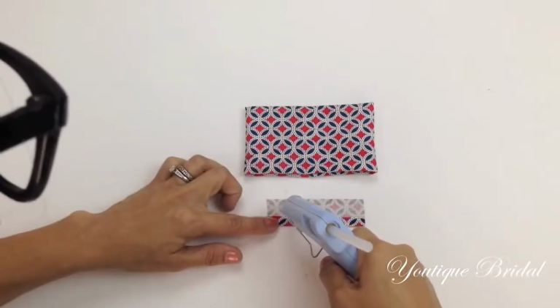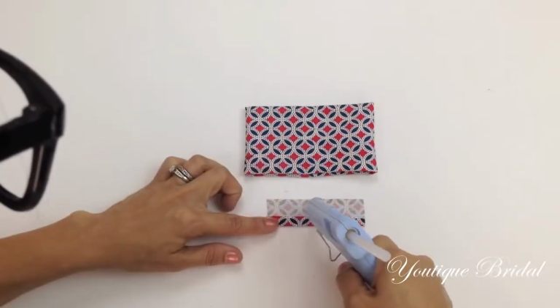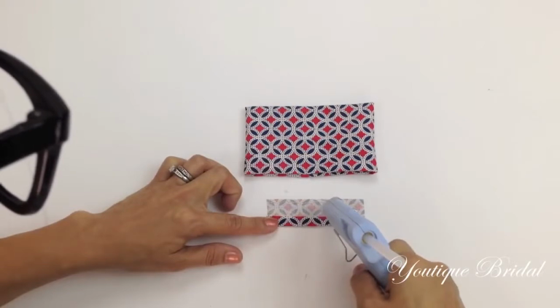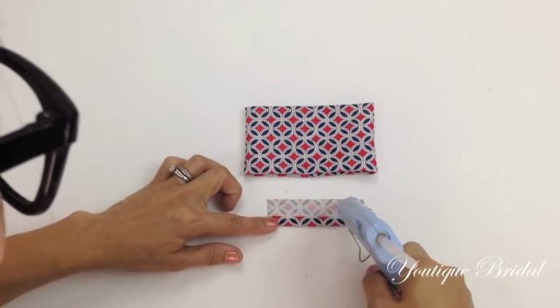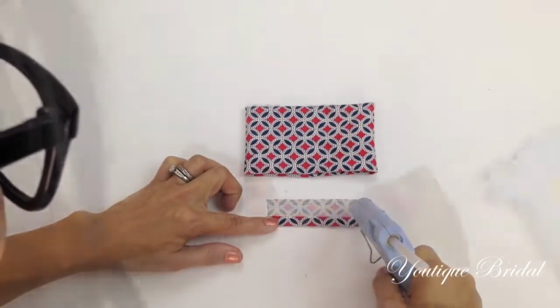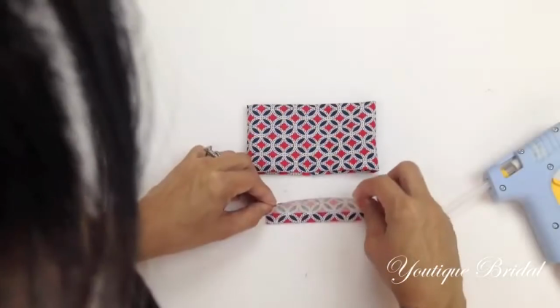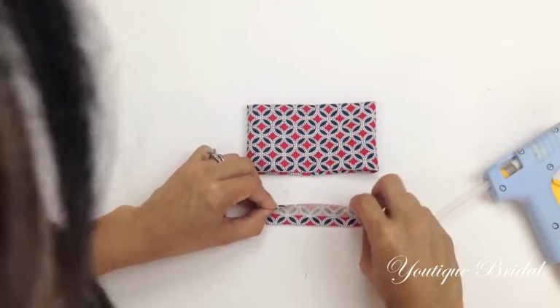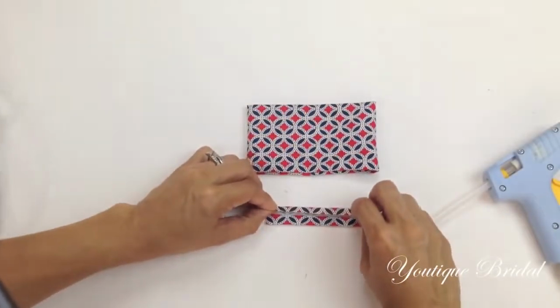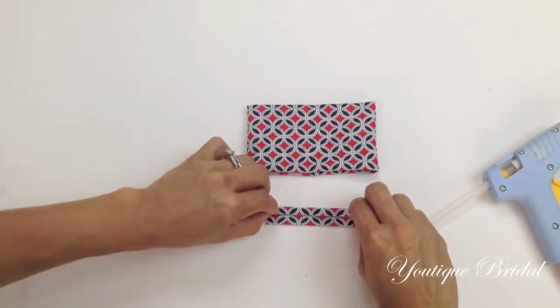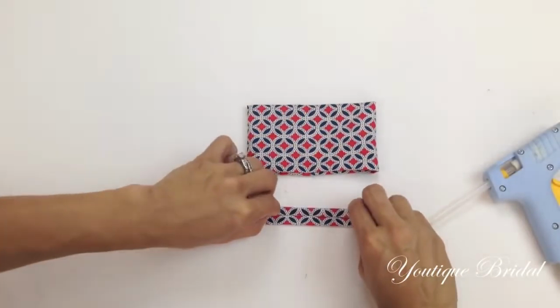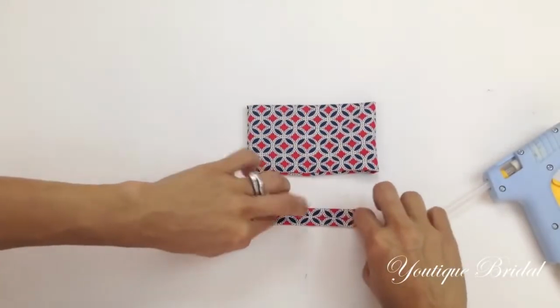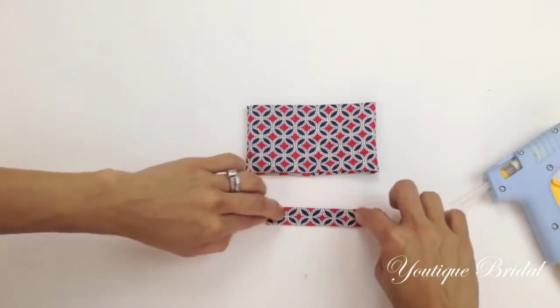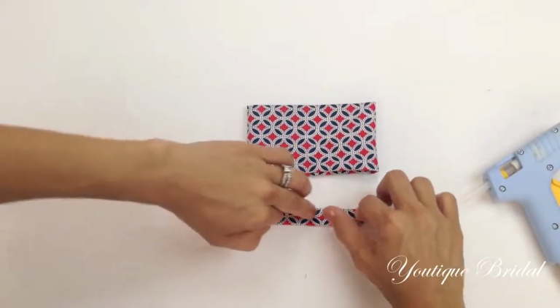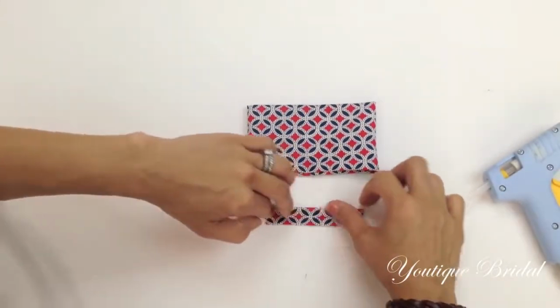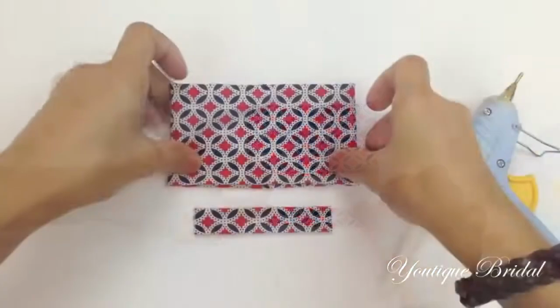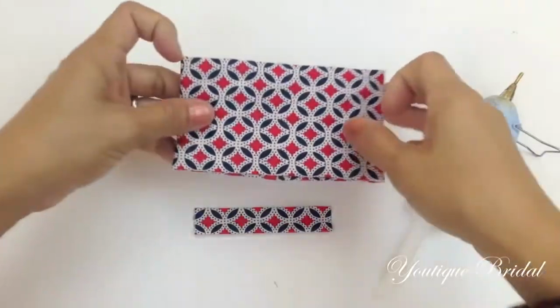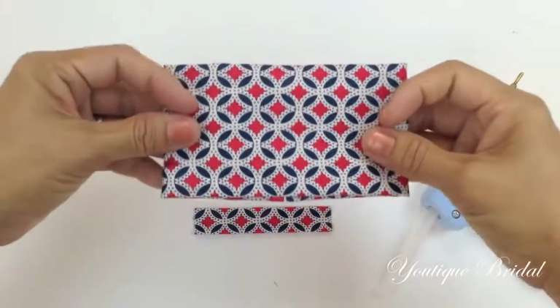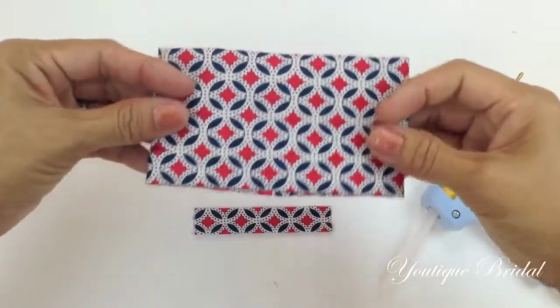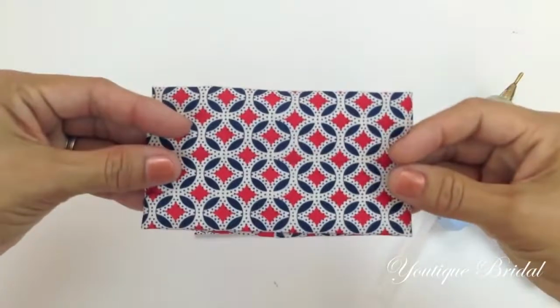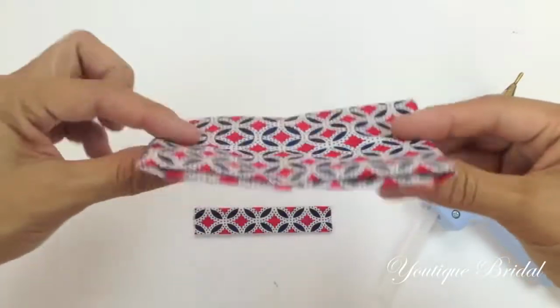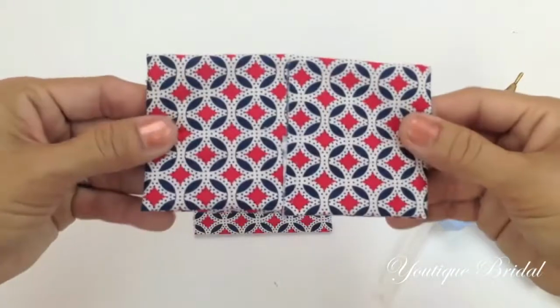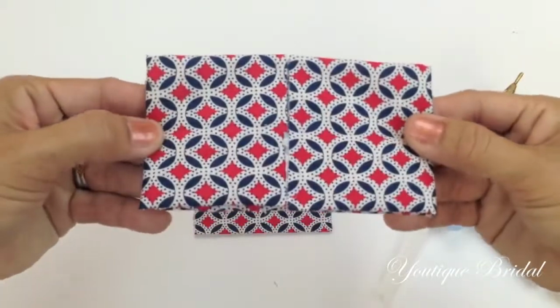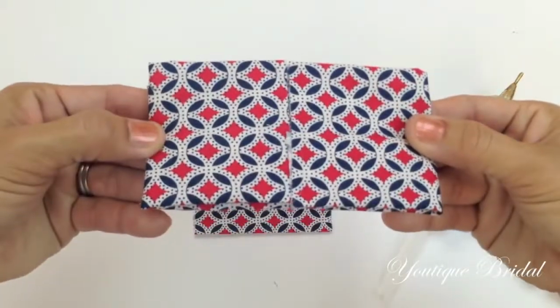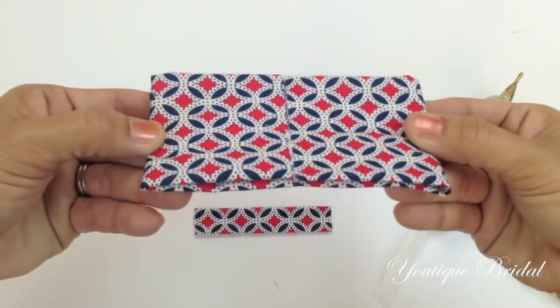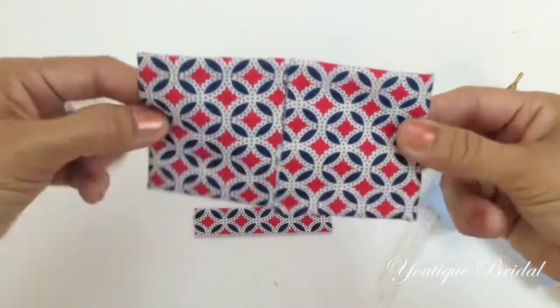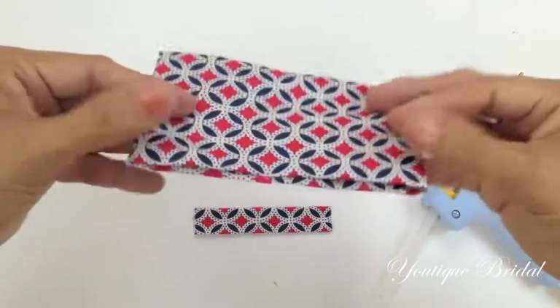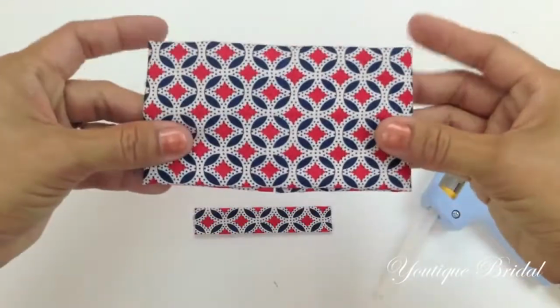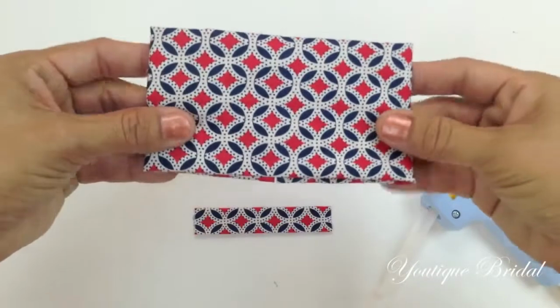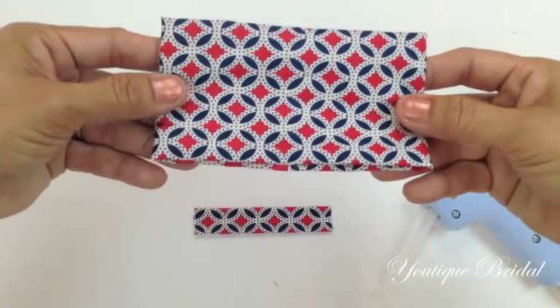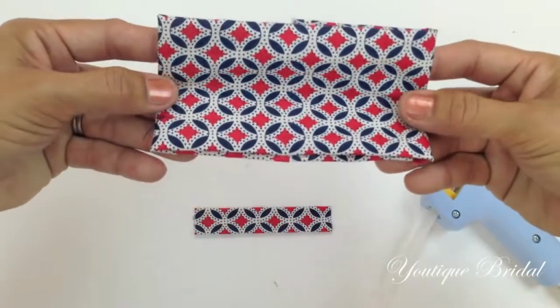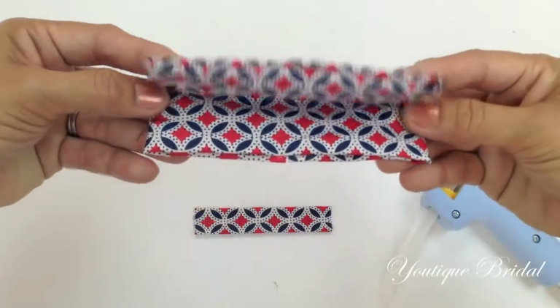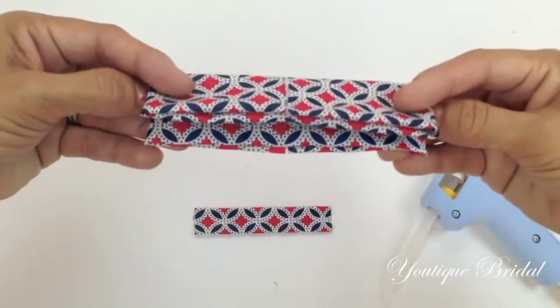Add glue to the top edge and then fold it towards the center line. We're going to call this the front of the bow tie and this is the back. Fold the front of the bow tie down in half.